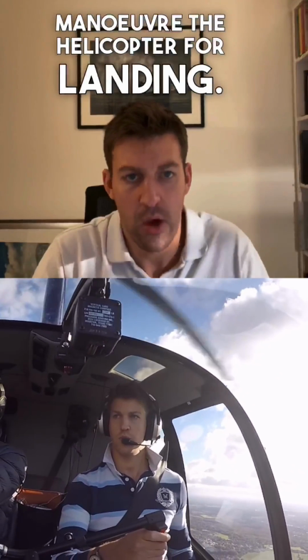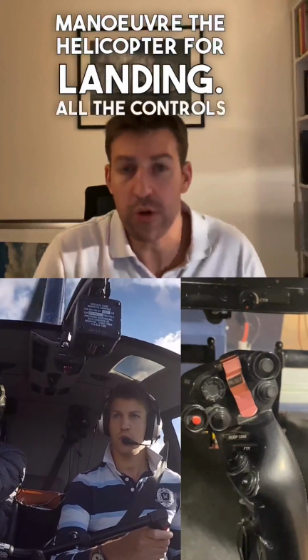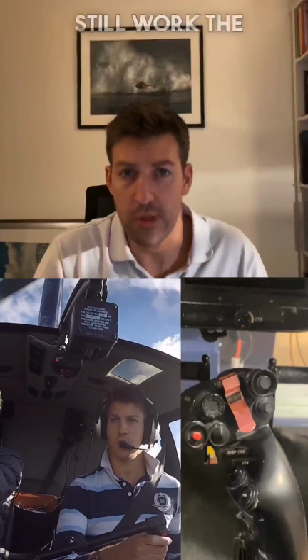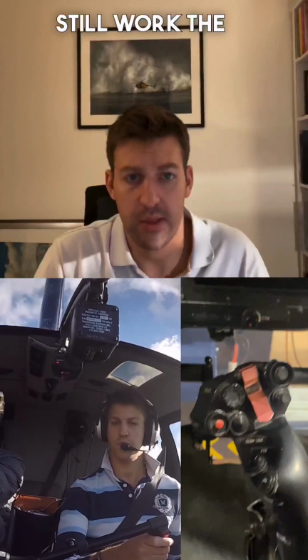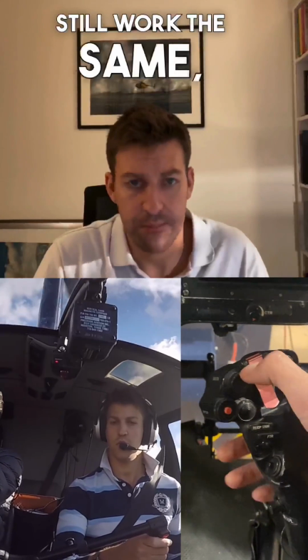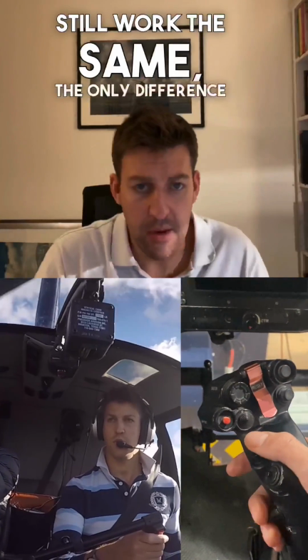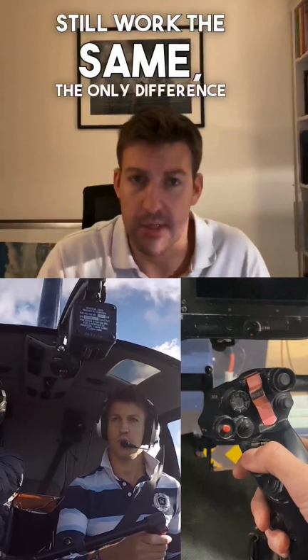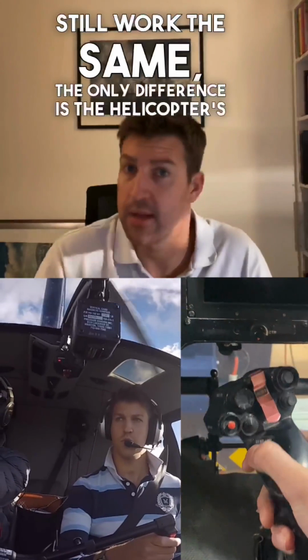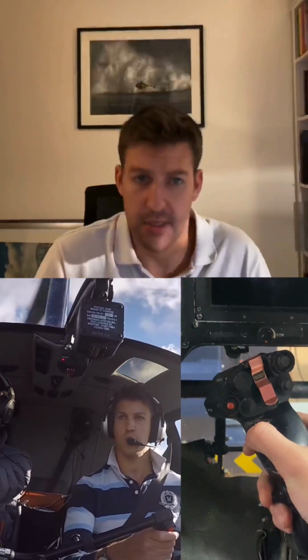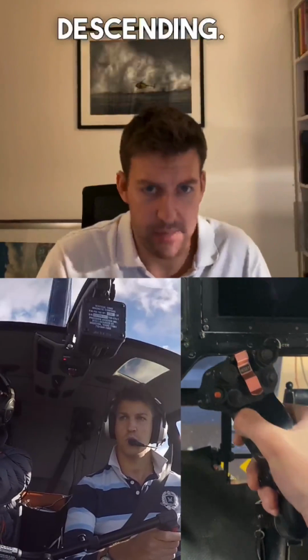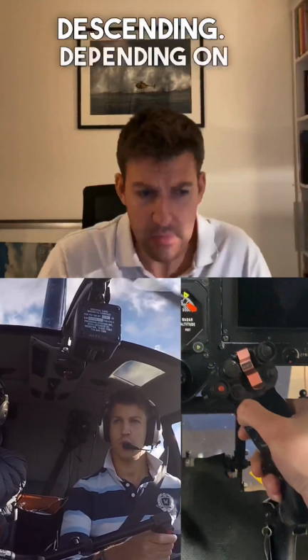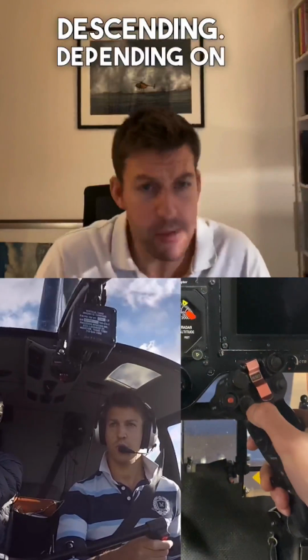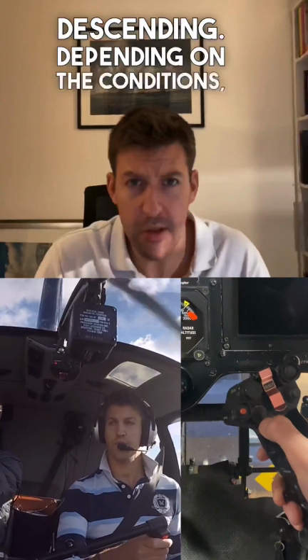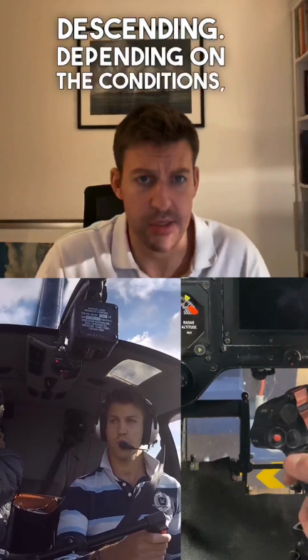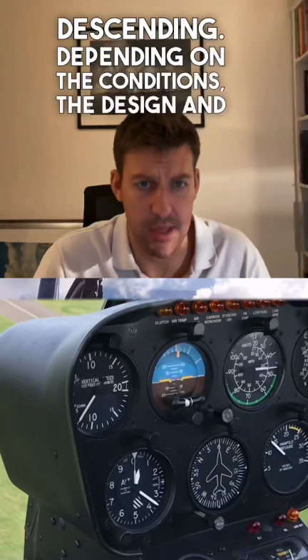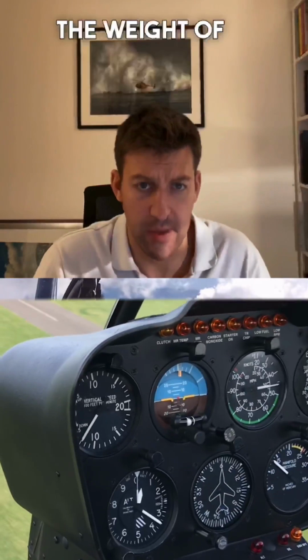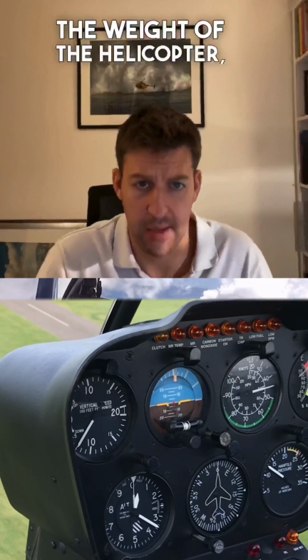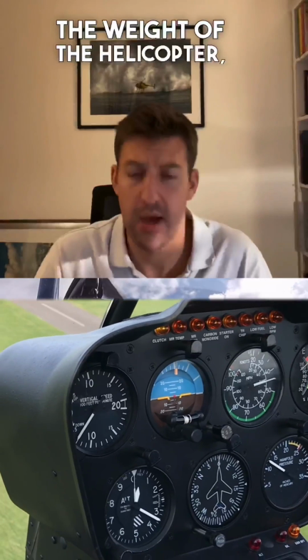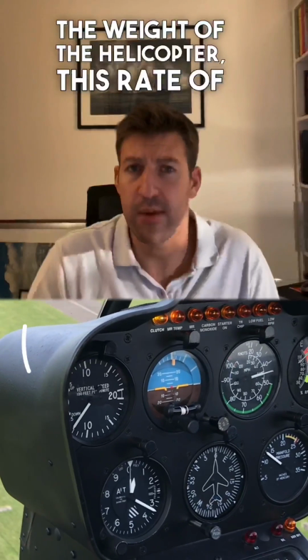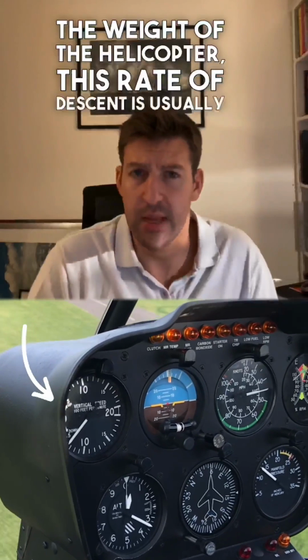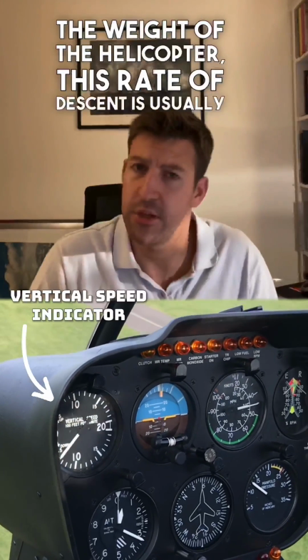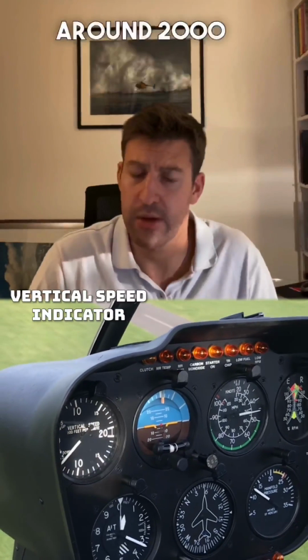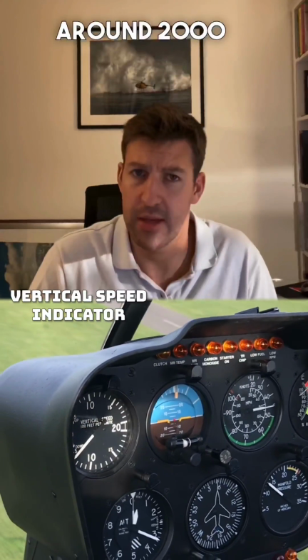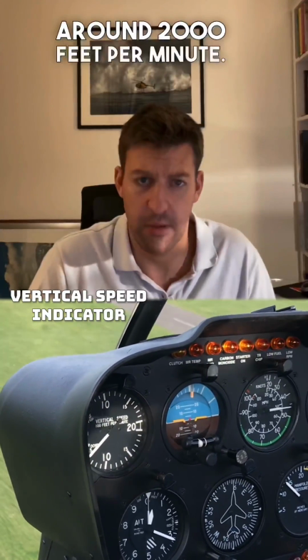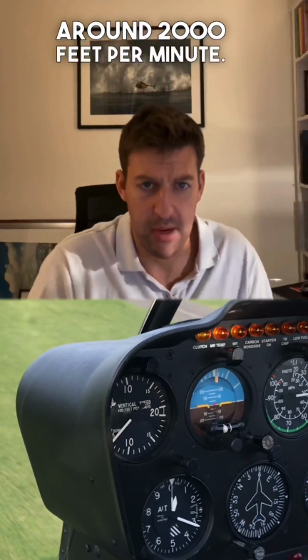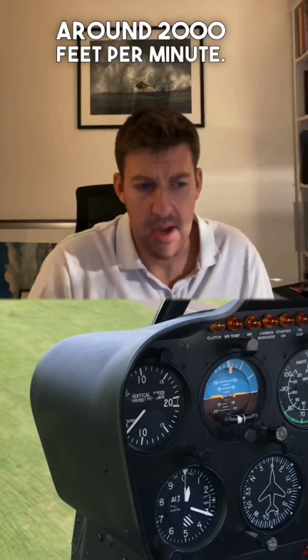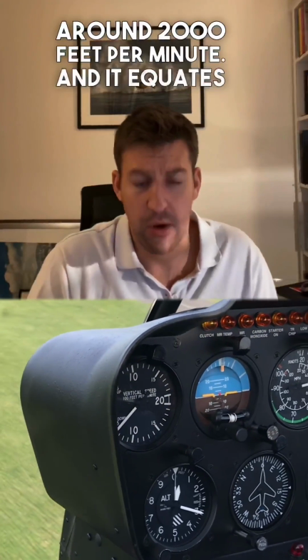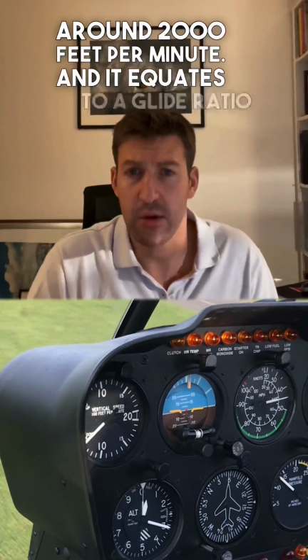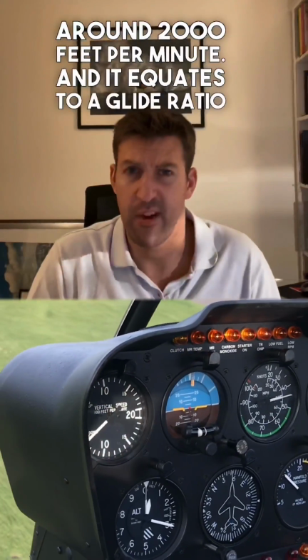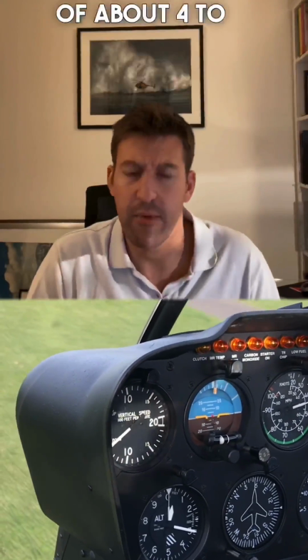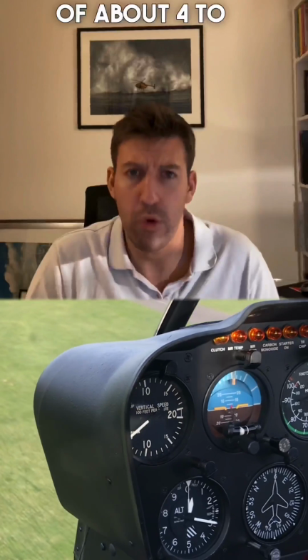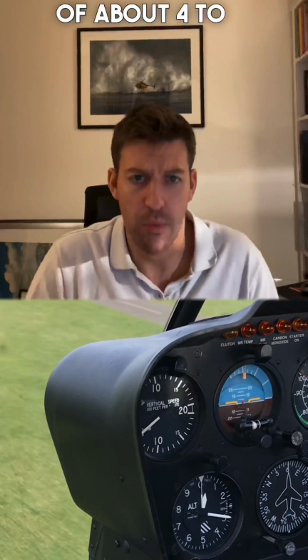All the controls still work the same. The only difference is the helicopter is descending. Depending on the conditions, the design, and the weight of the helicopter, this rate of descent is usually around 2,000 feet per minute, and it equates to a glide ratio of about 4 to 1.